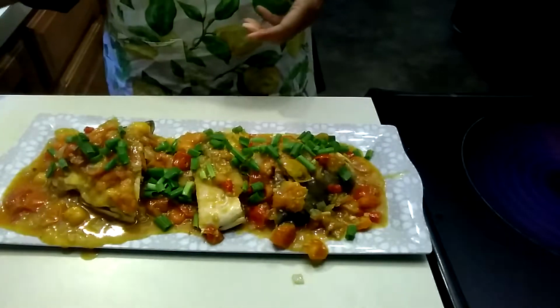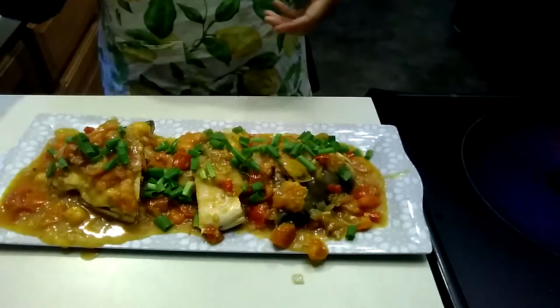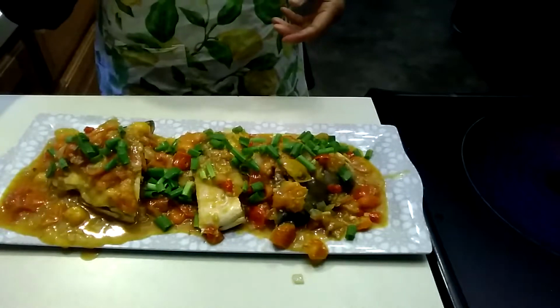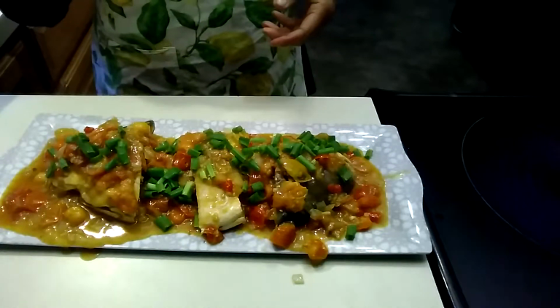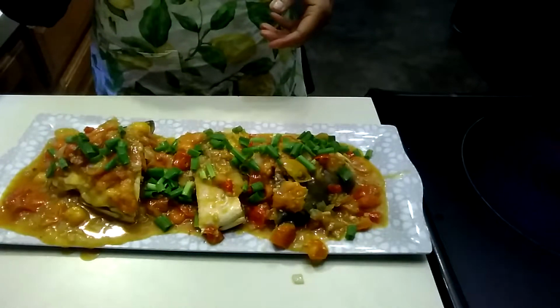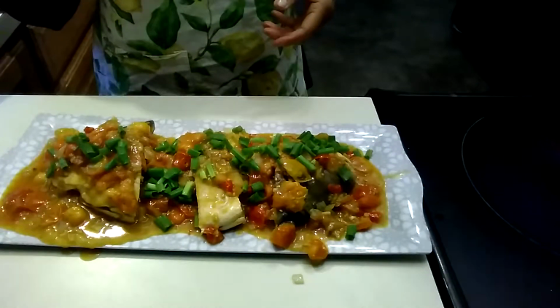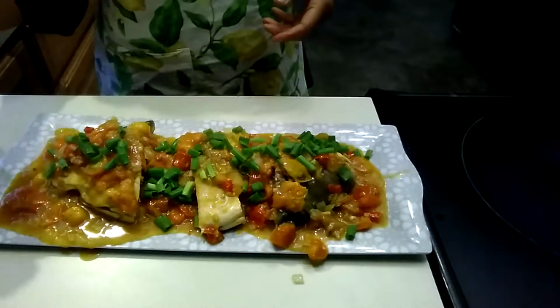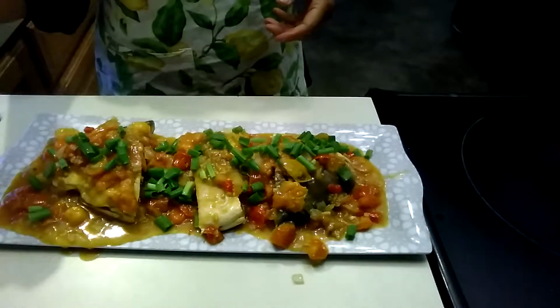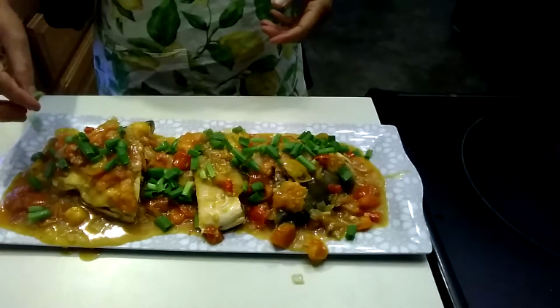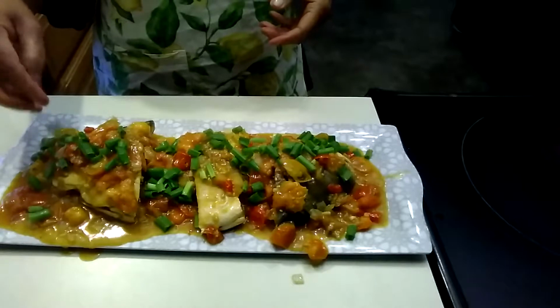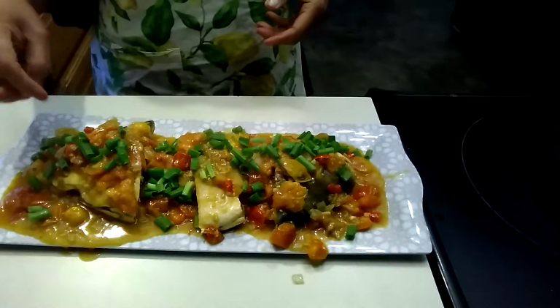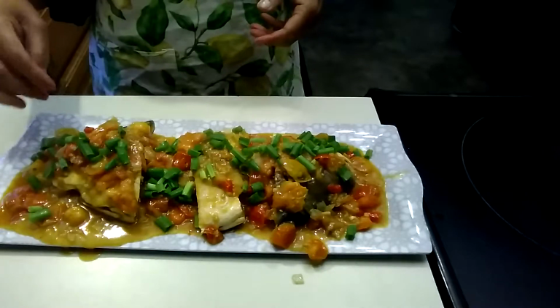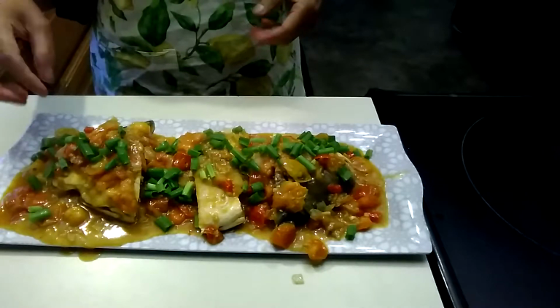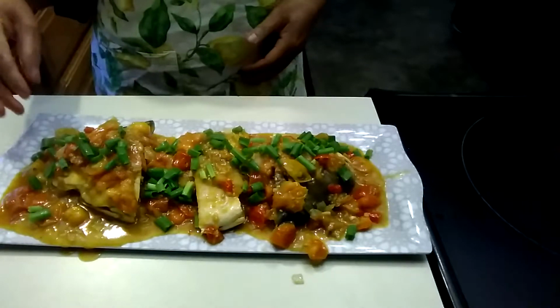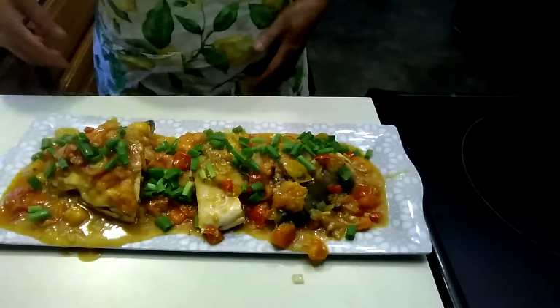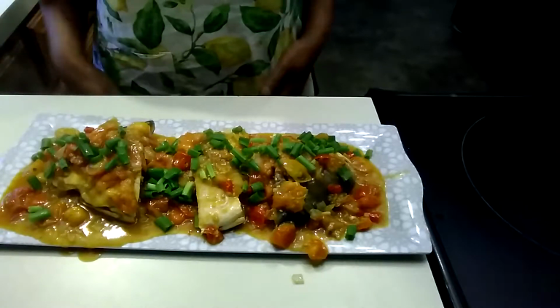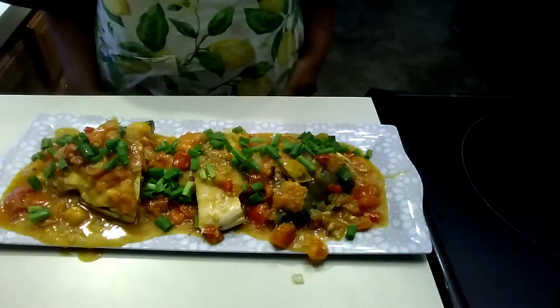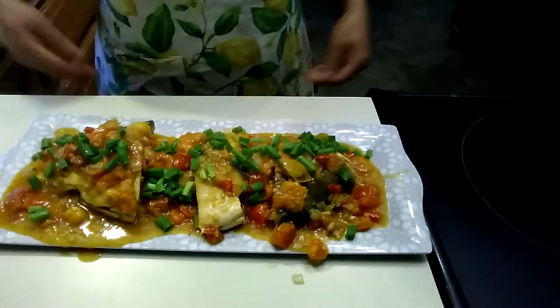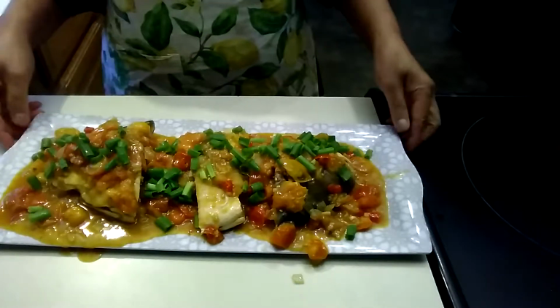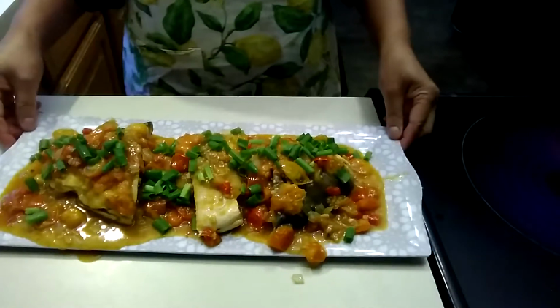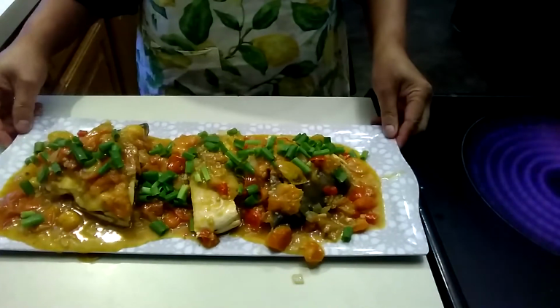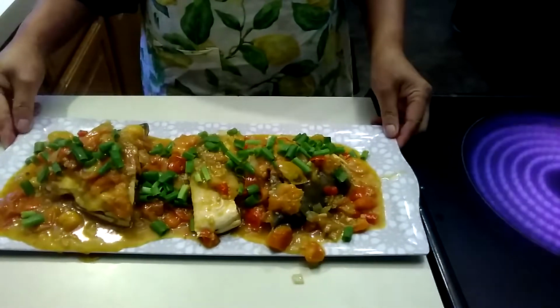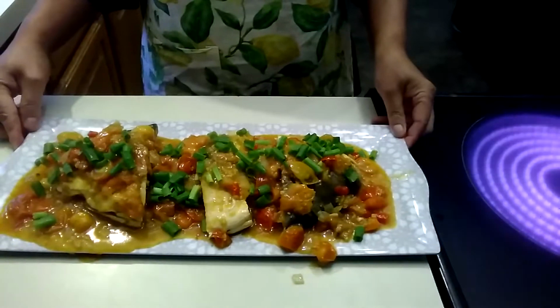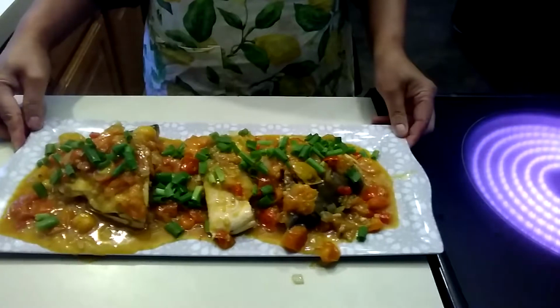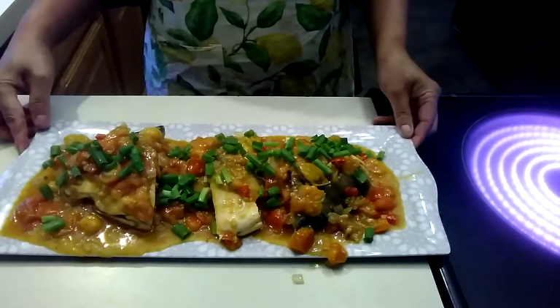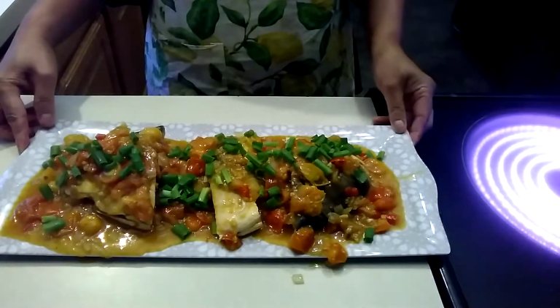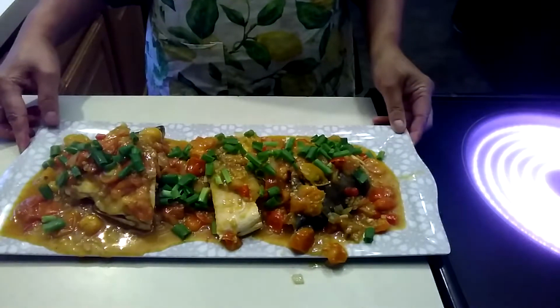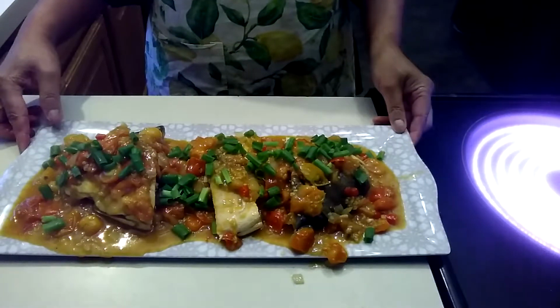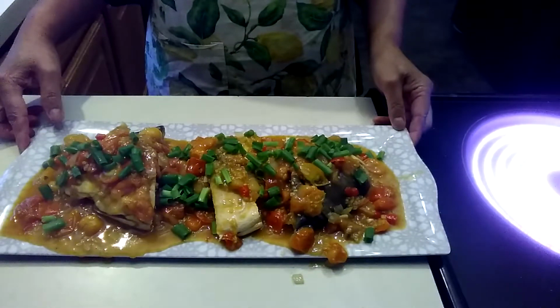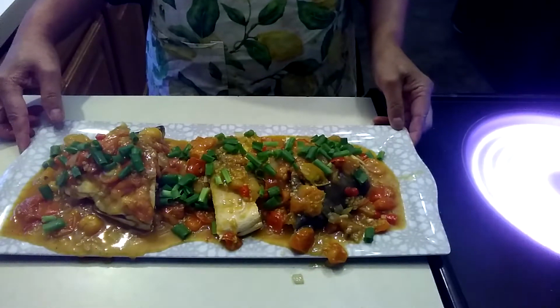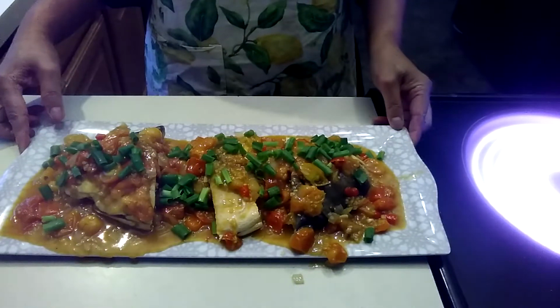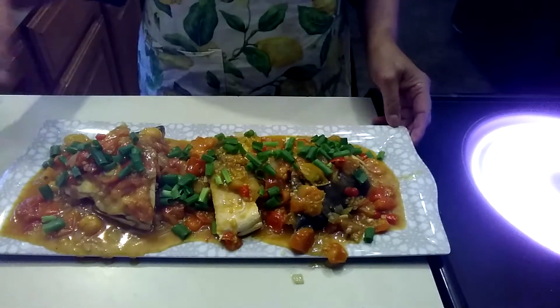Thank you guys, thank you so much for watching. Please subscribe, share, and if you like this recipe please give me a thumbs up. Thank you so much, God bless you all, I love you all, bye!